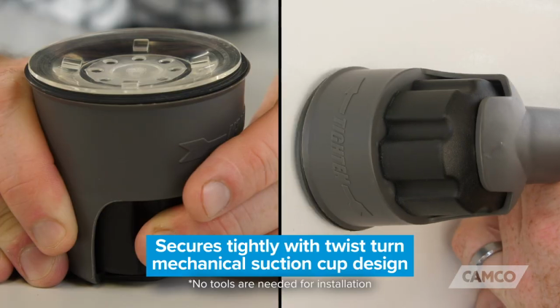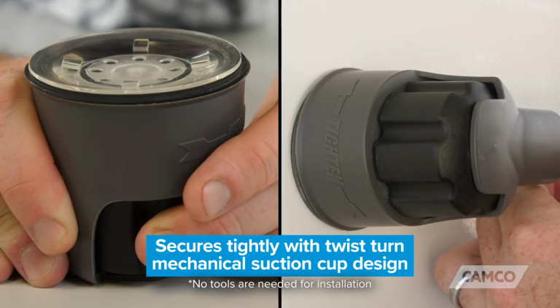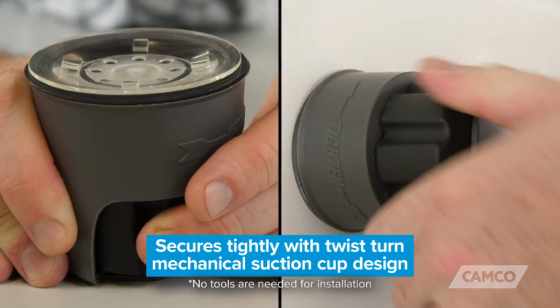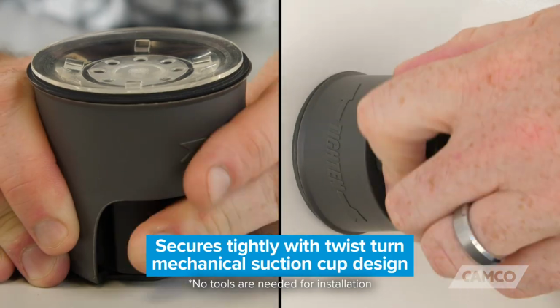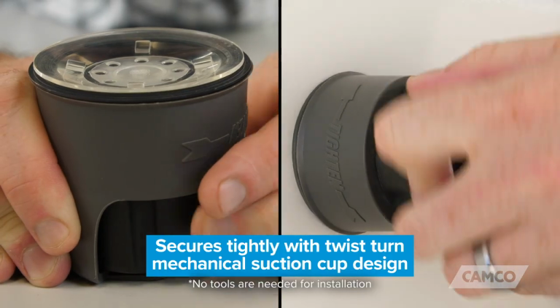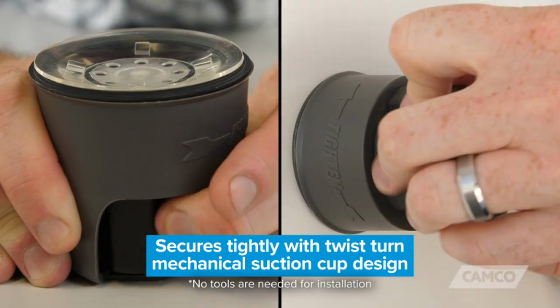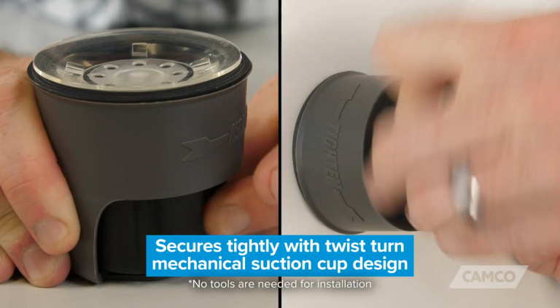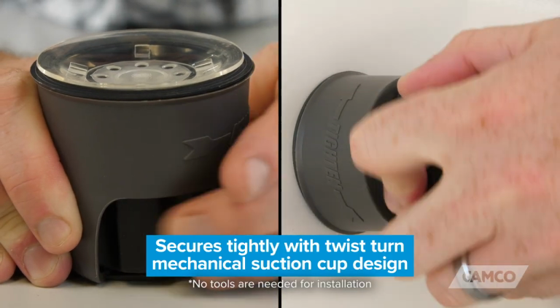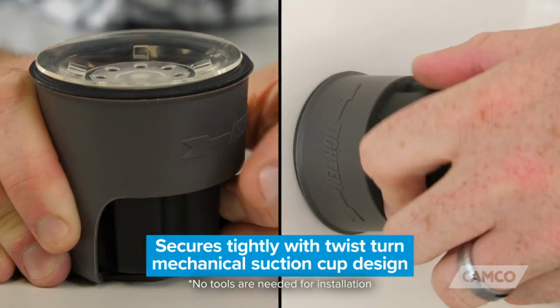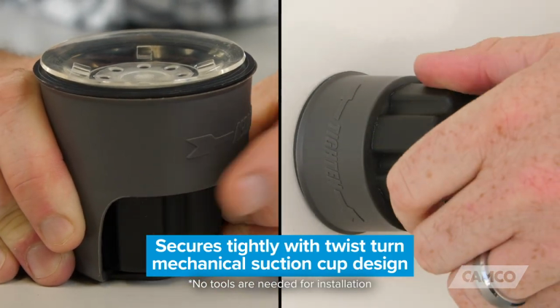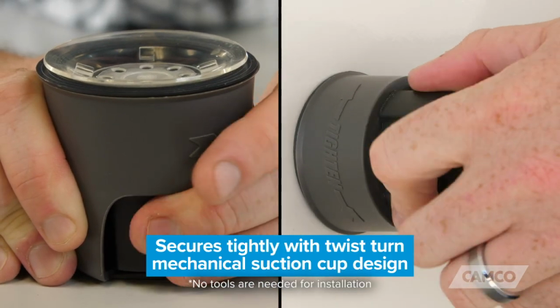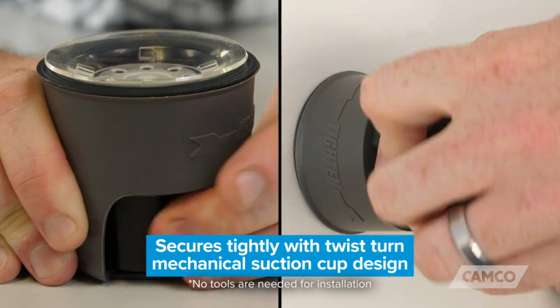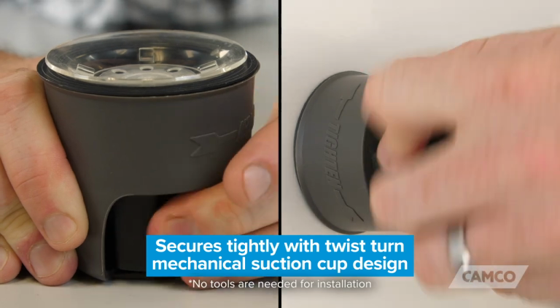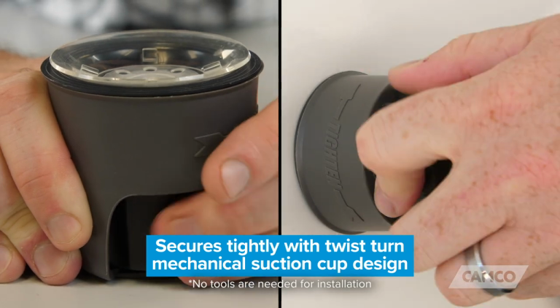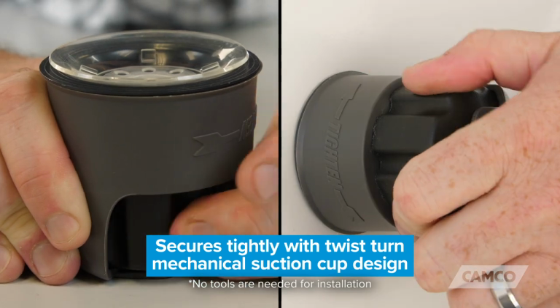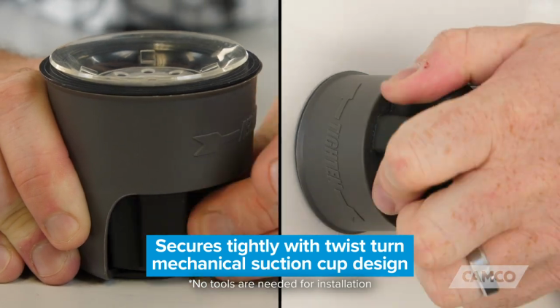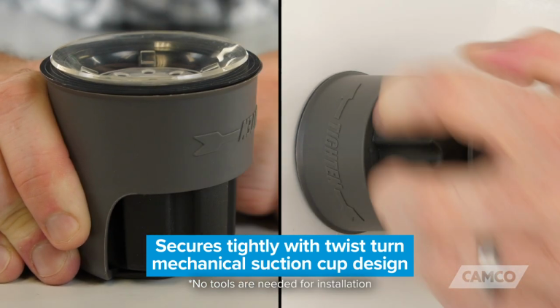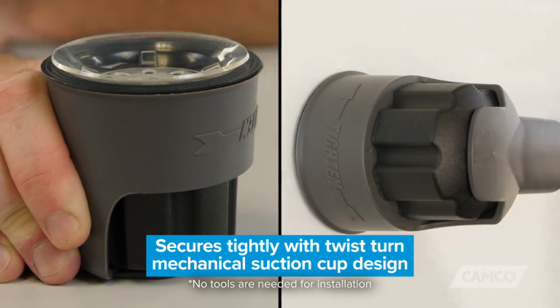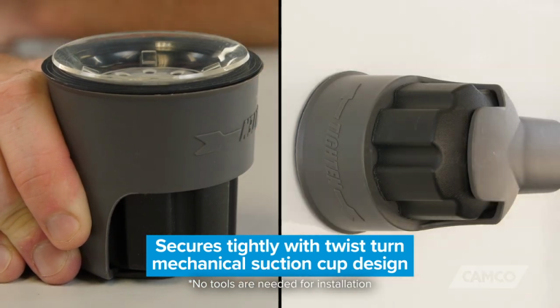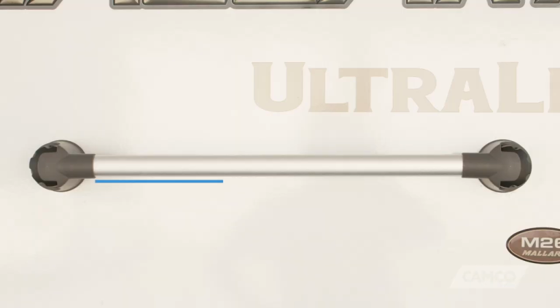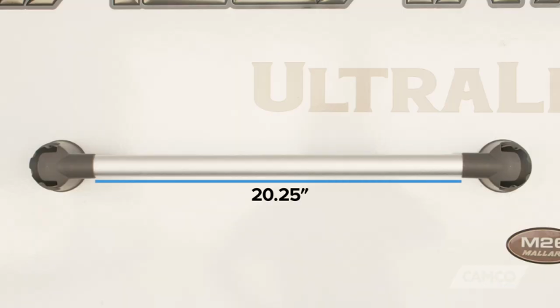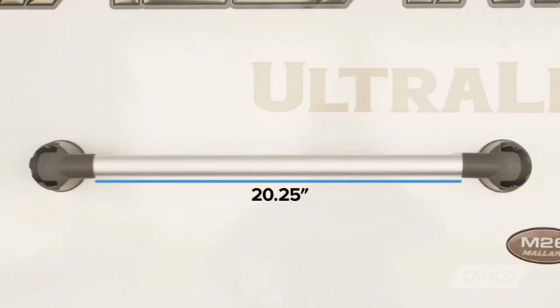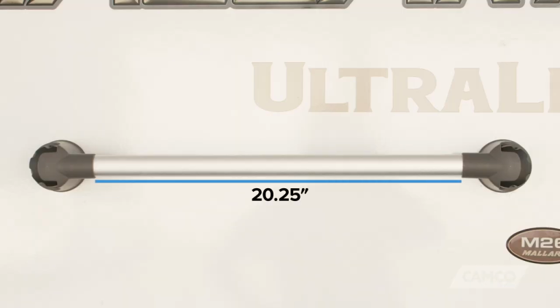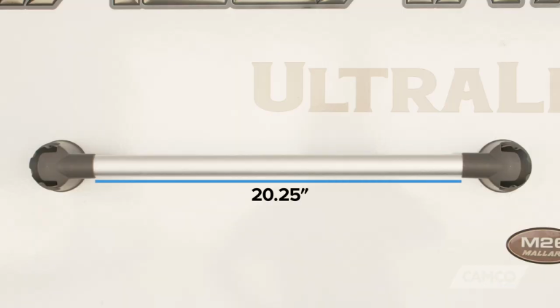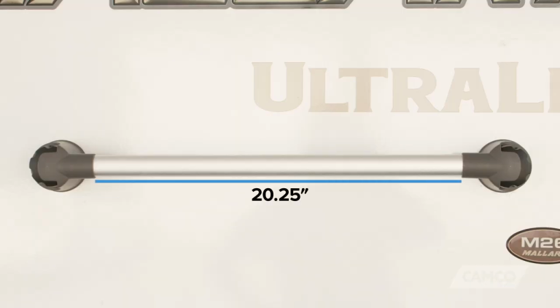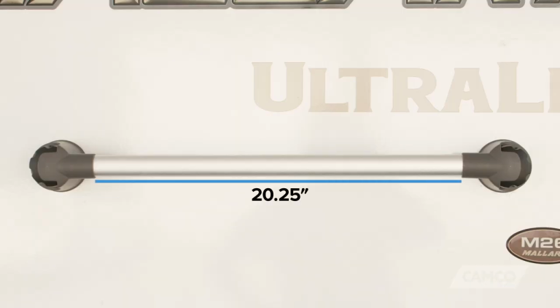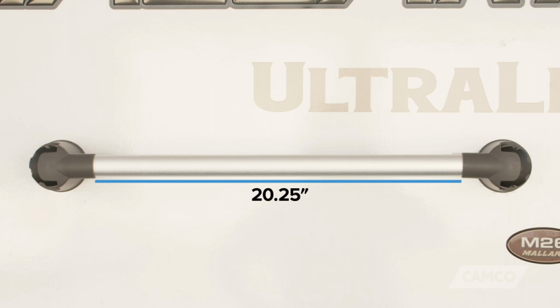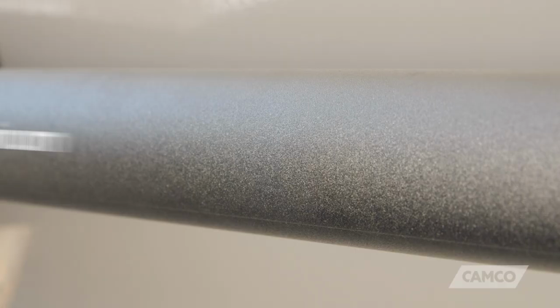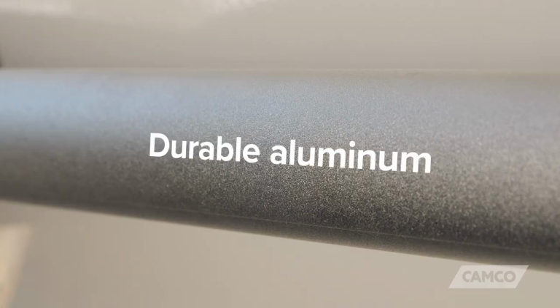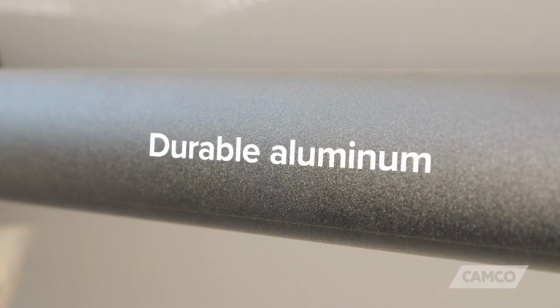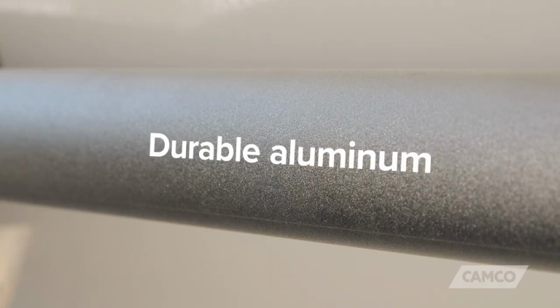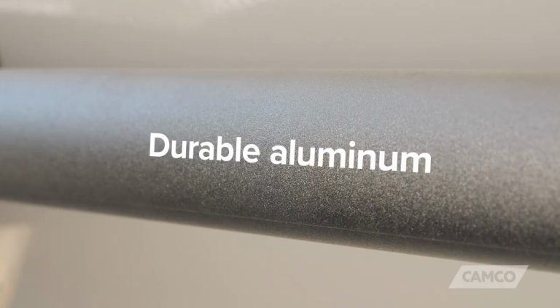The towel bar secures tightly with a twist-turn mechanical suction cup design. It has 20 and a quarter inches of usable space from end to end, and is made of durable aluminum.